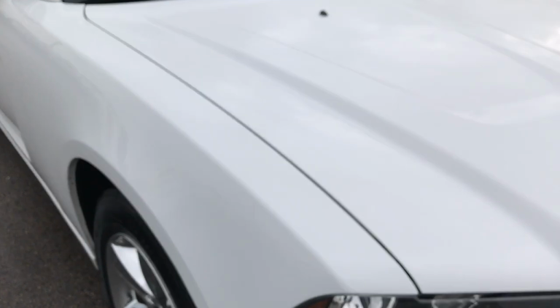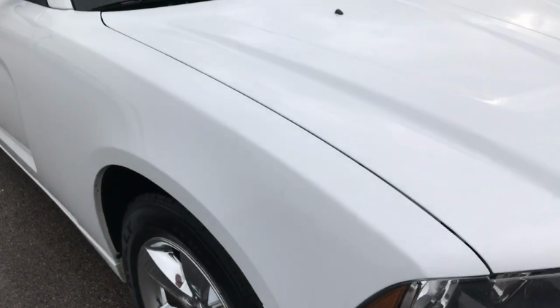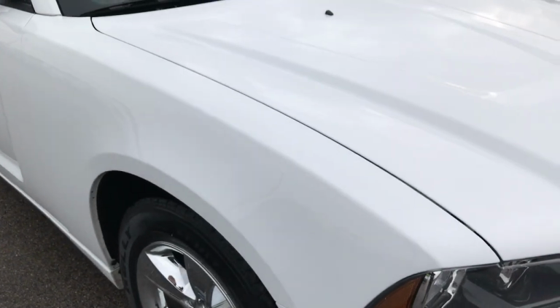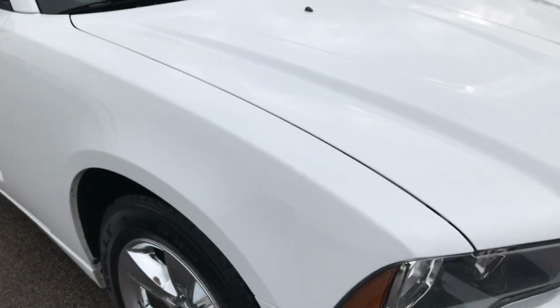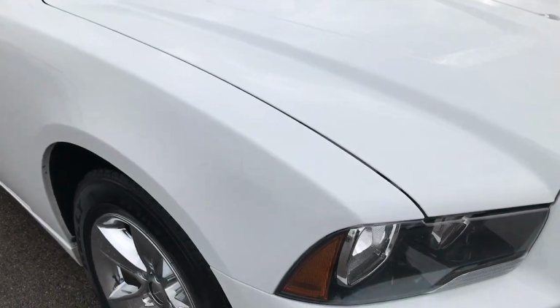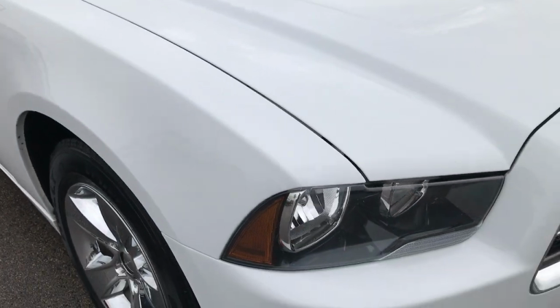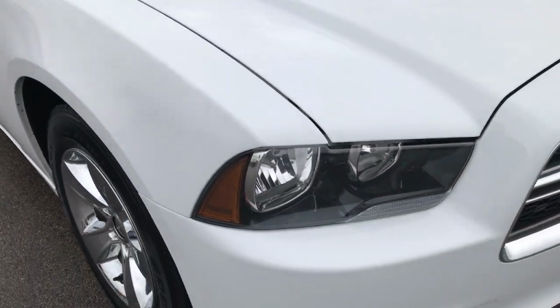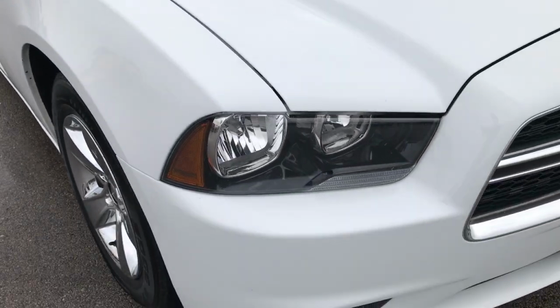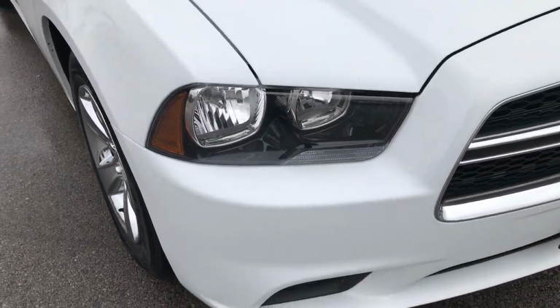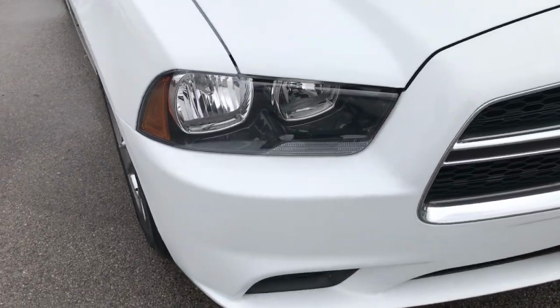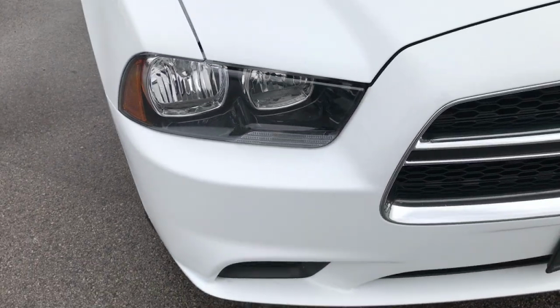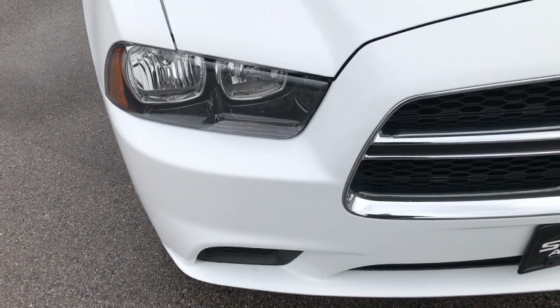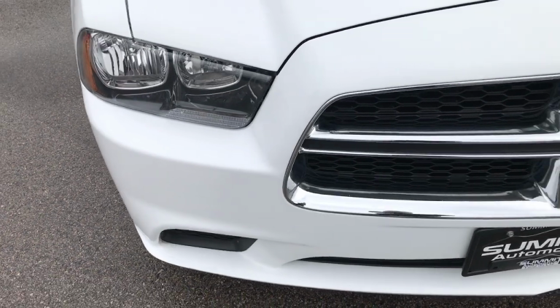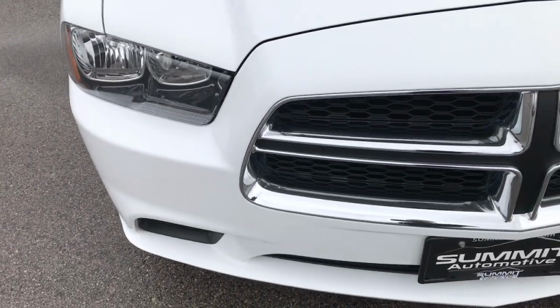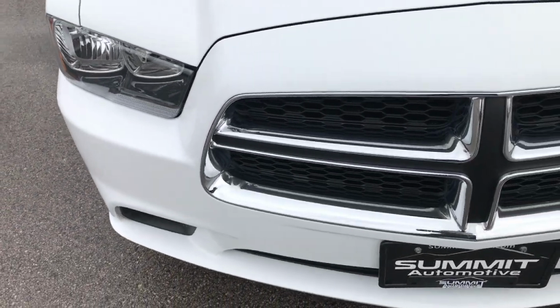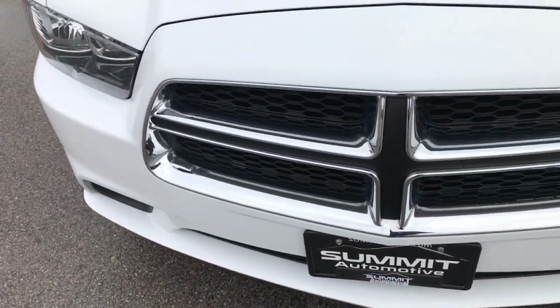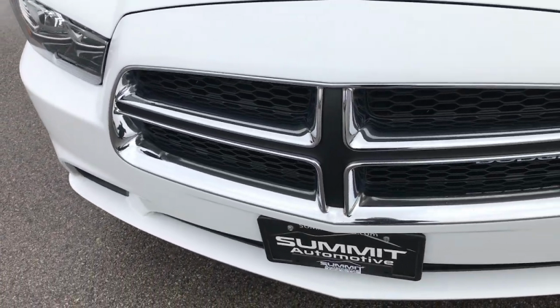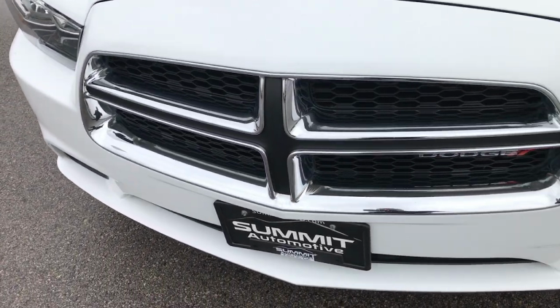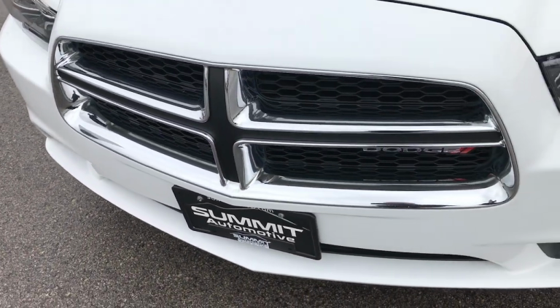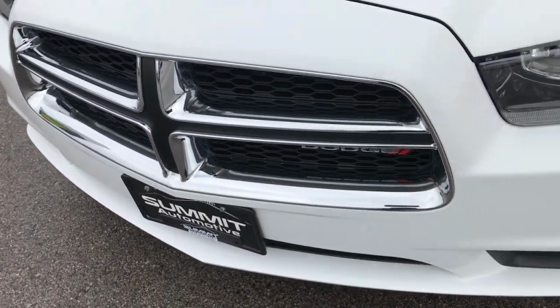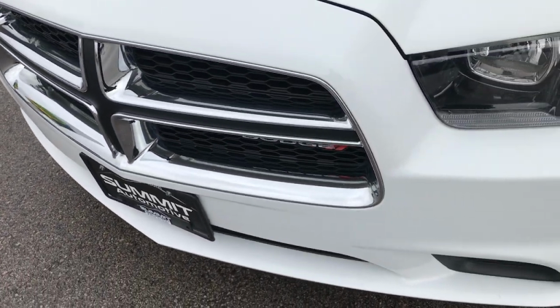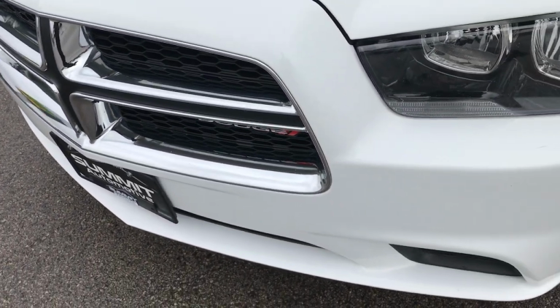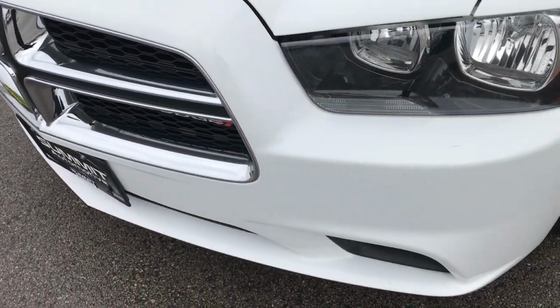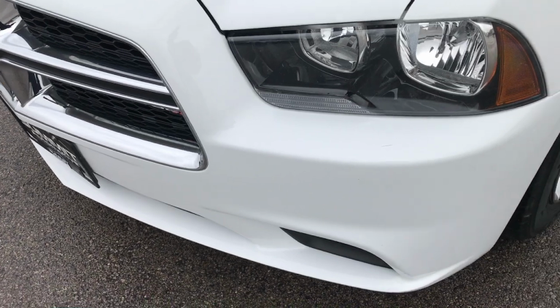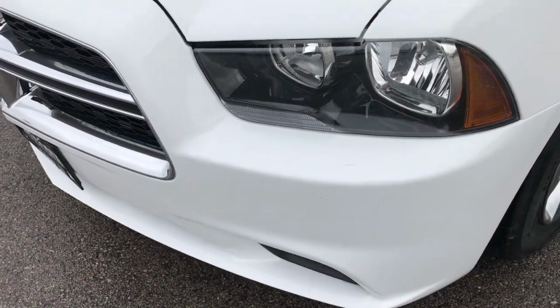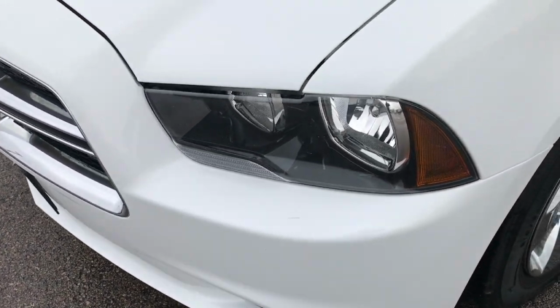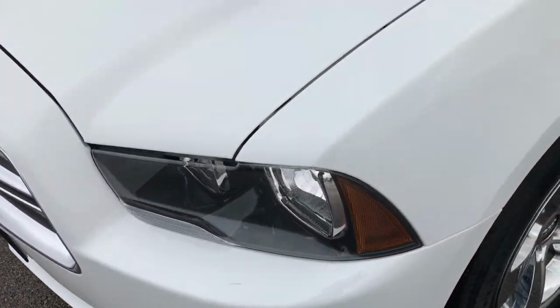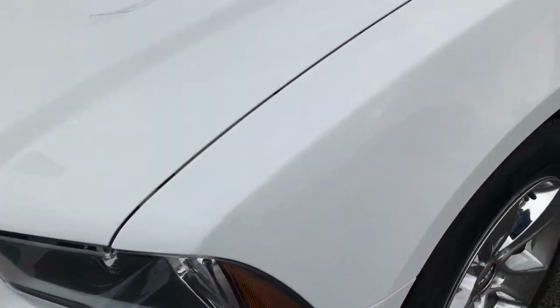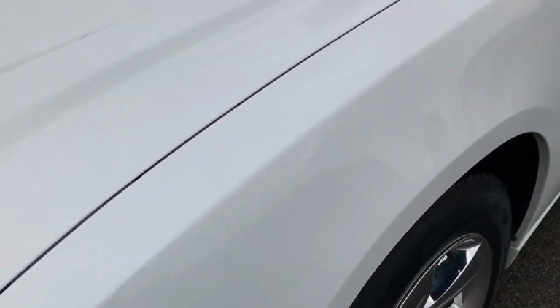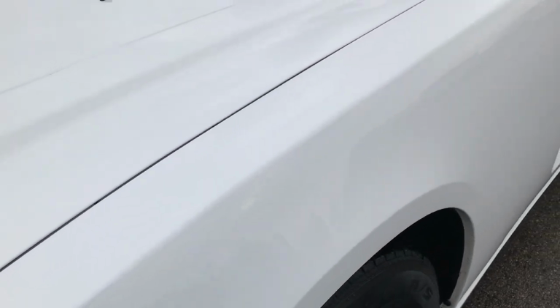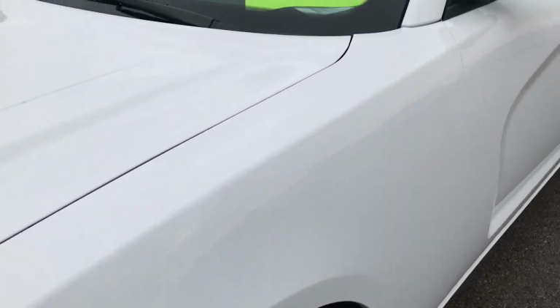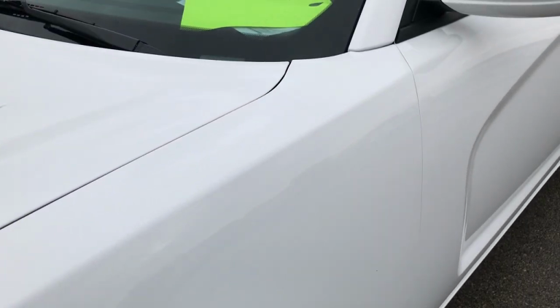This vehicle has the 3.6 liter V6 Pentastar motor. From this HD video you'll be able to tell that this car is extremely clean all the way around. Bright white is the color.